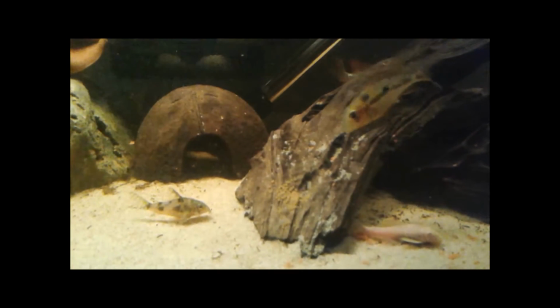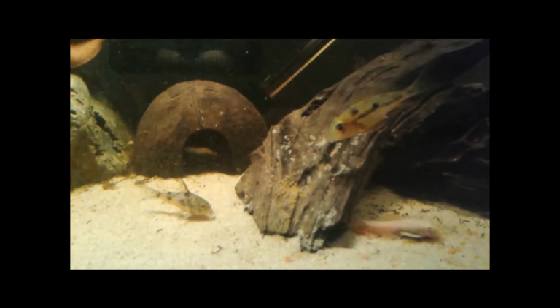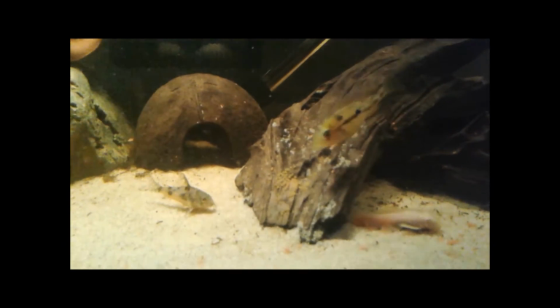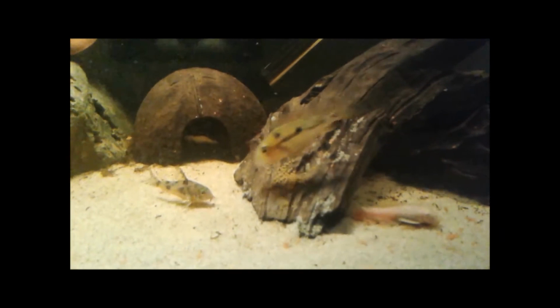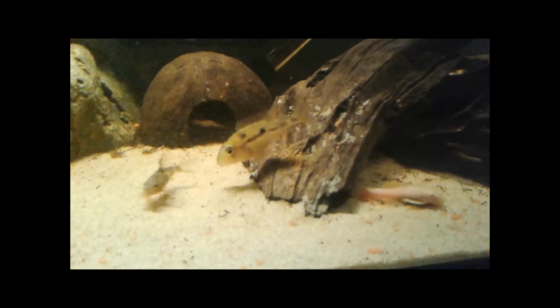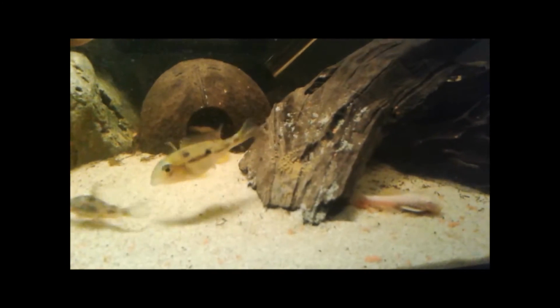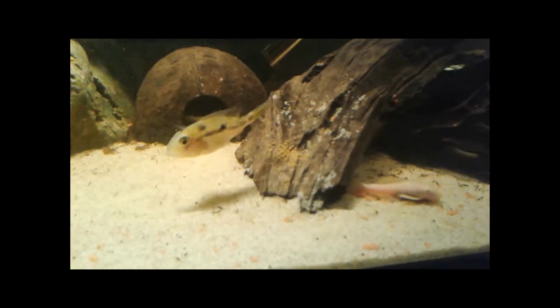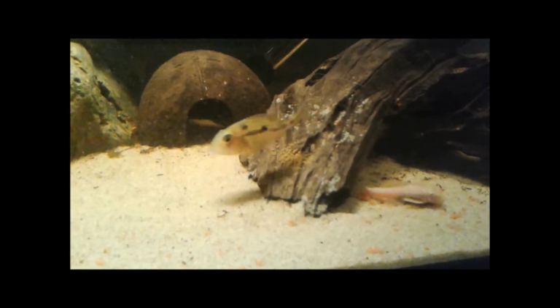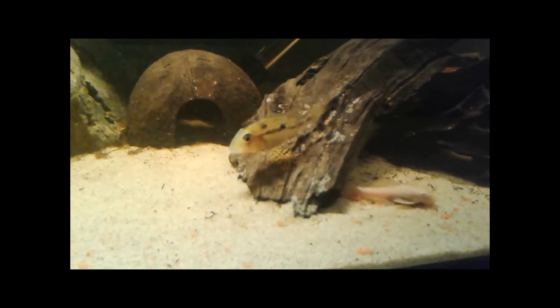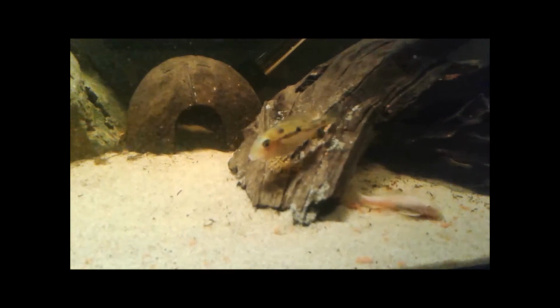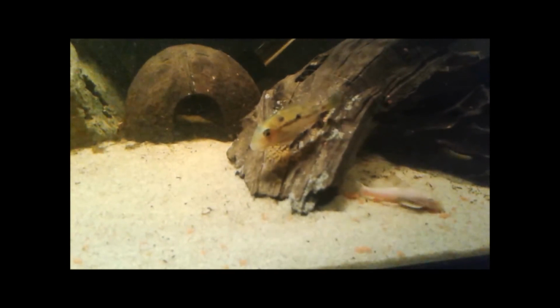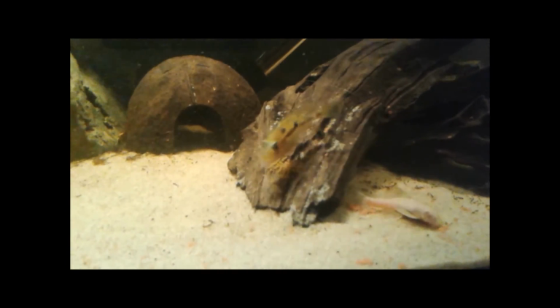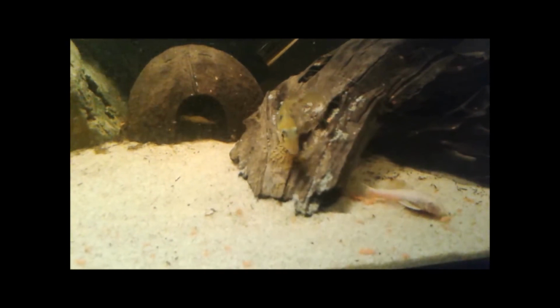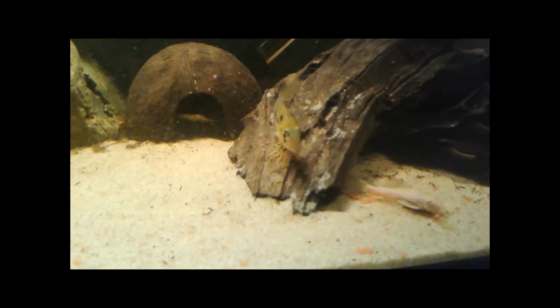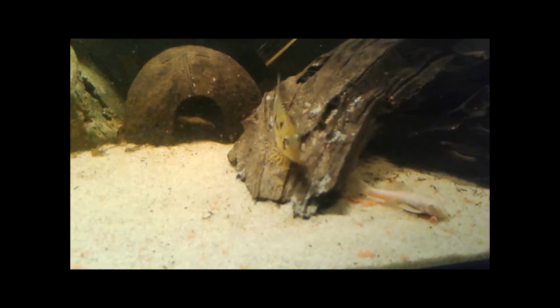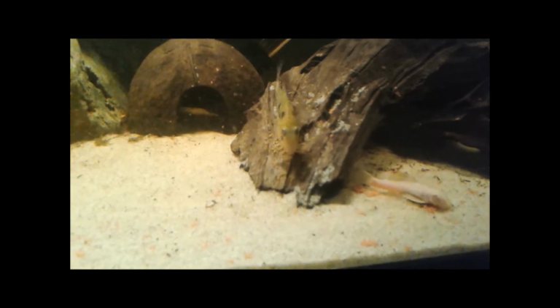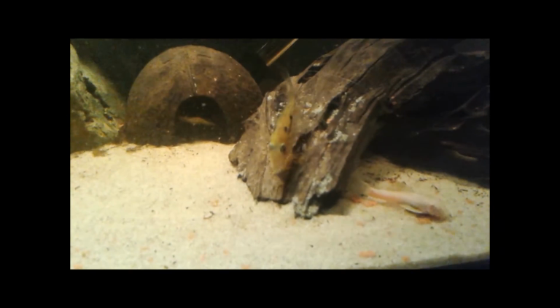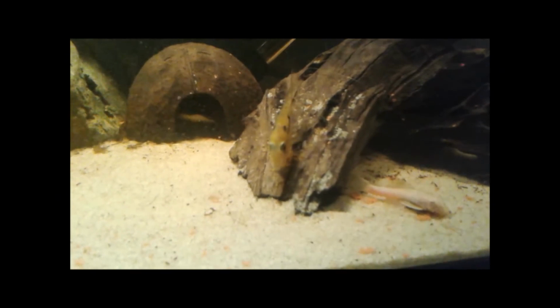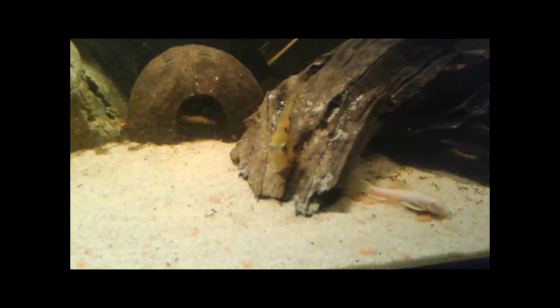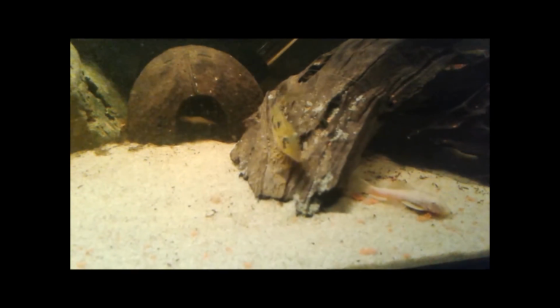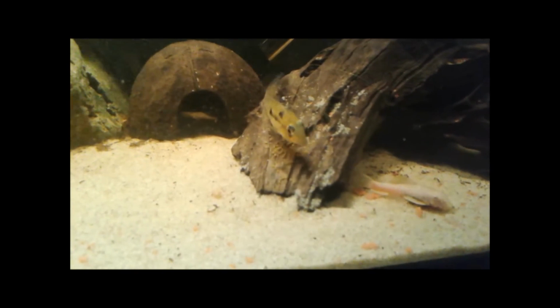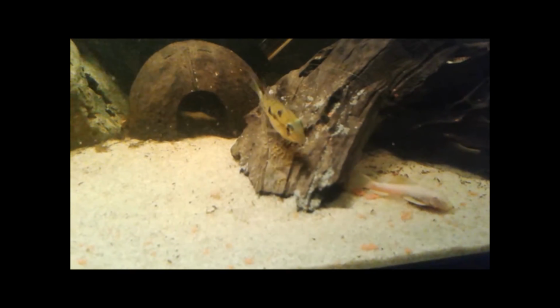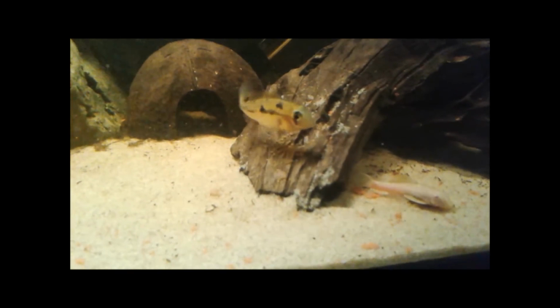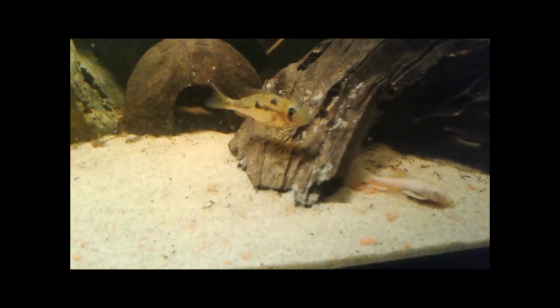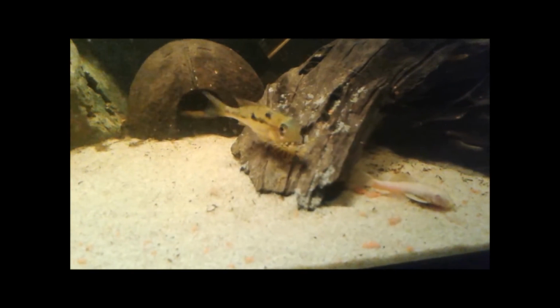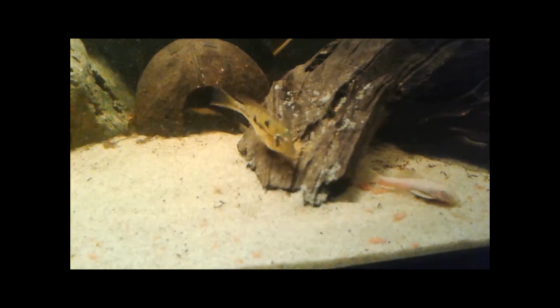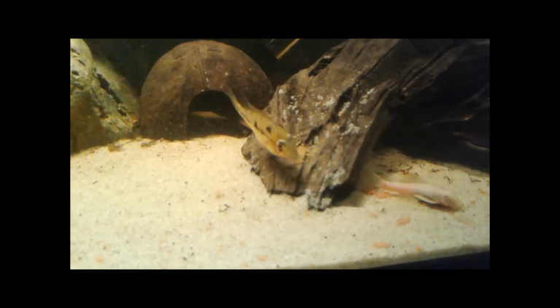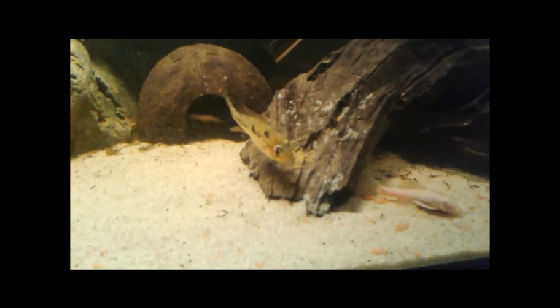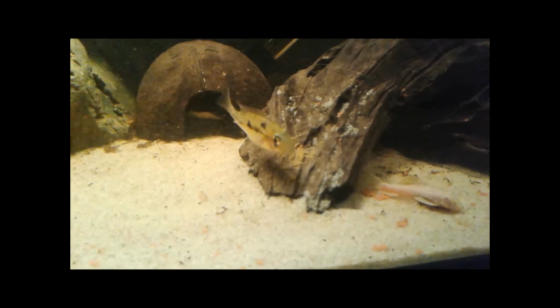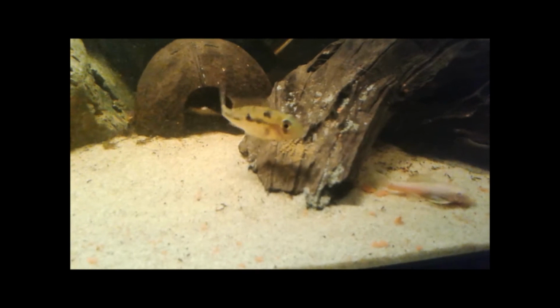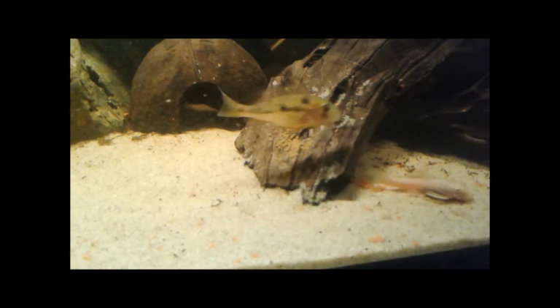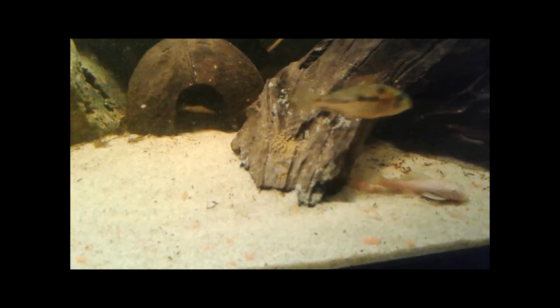Signing off for now — today is October 17th, 2015. I'm excited that these guys spawned, what can I say. Good times. Love my South Americans. Bye.